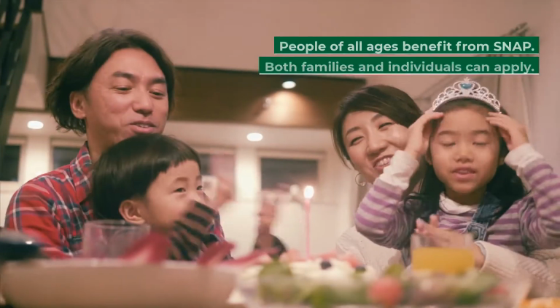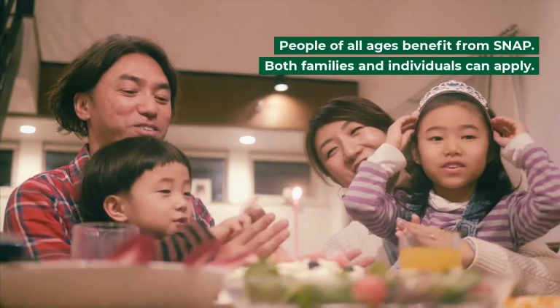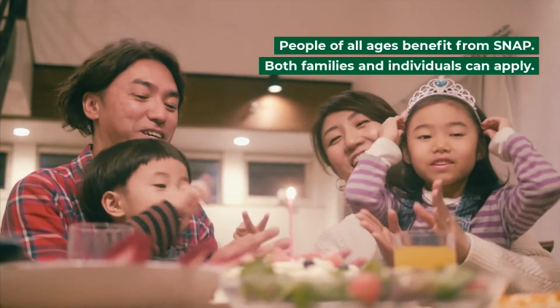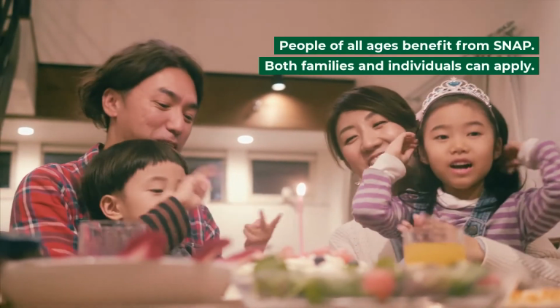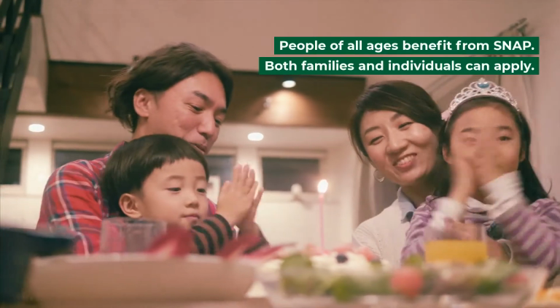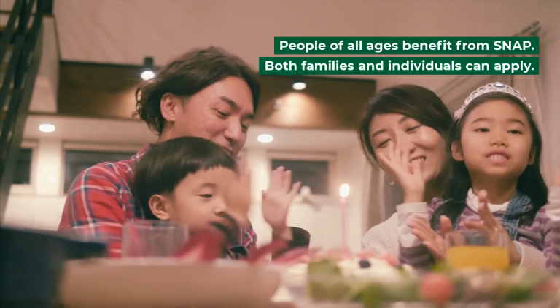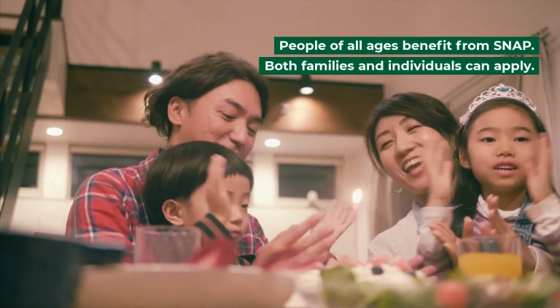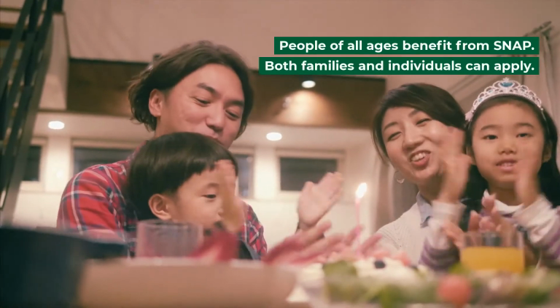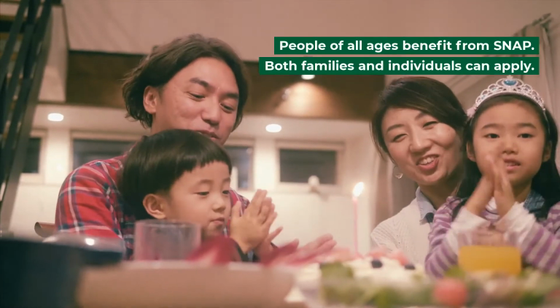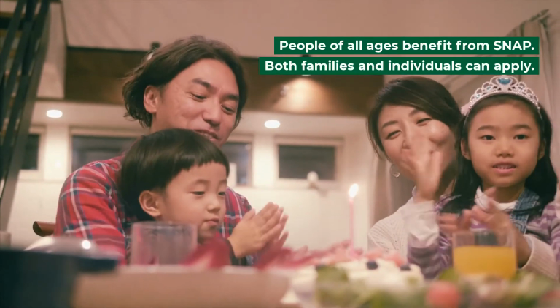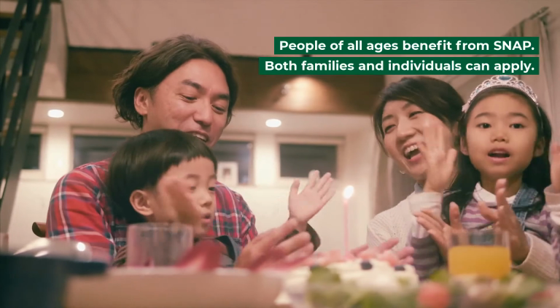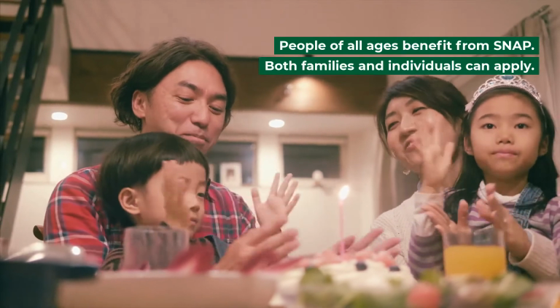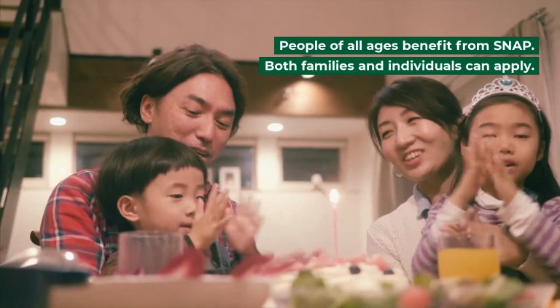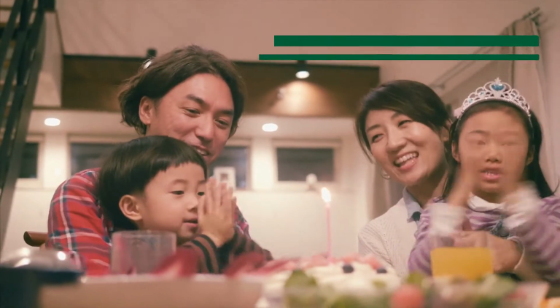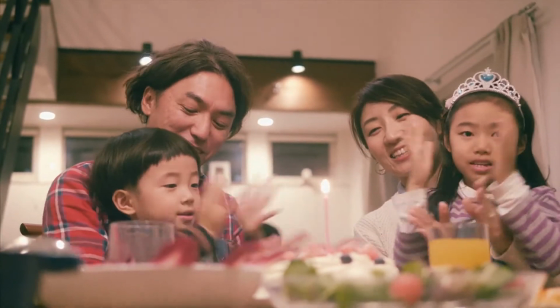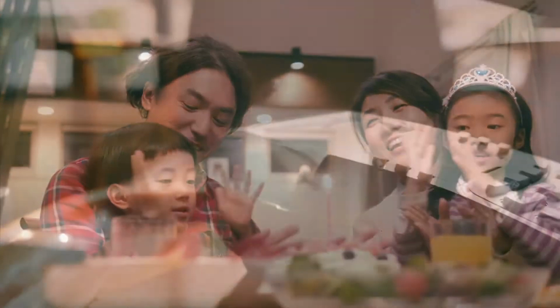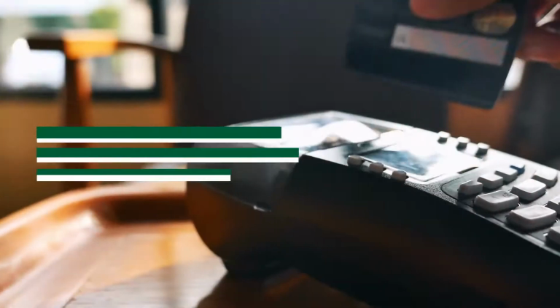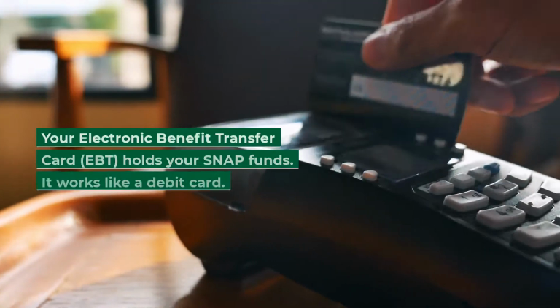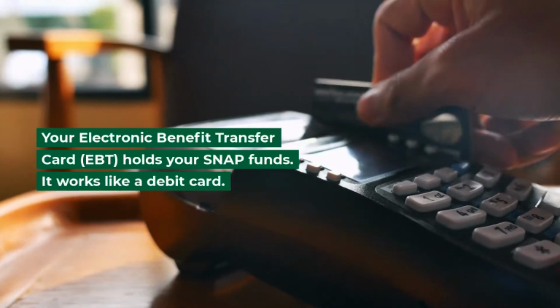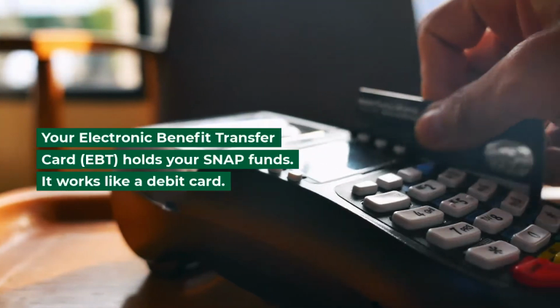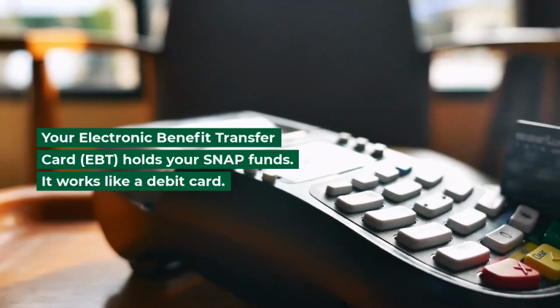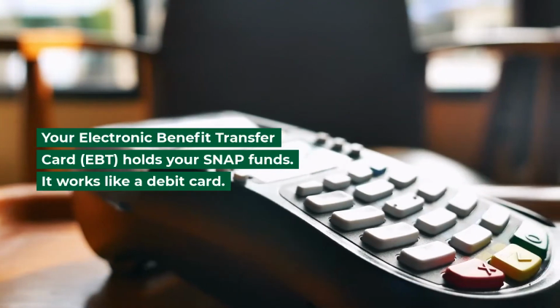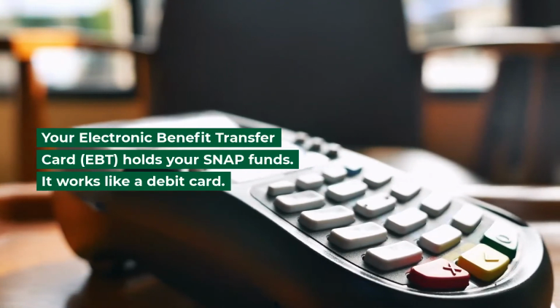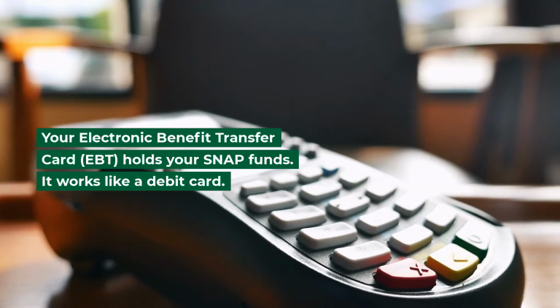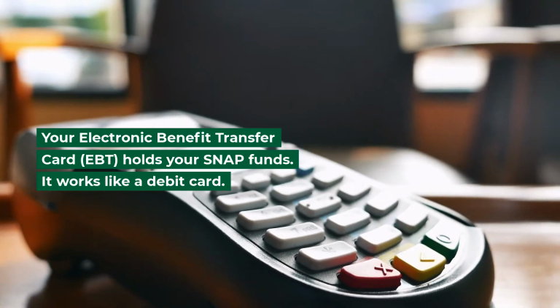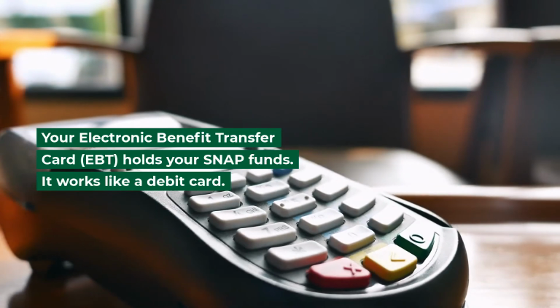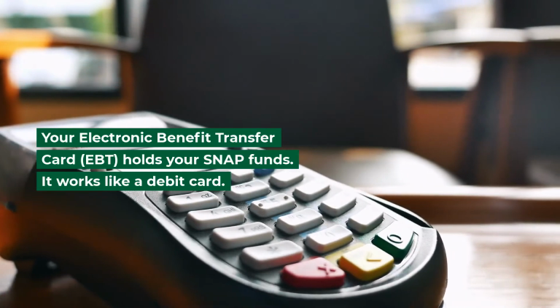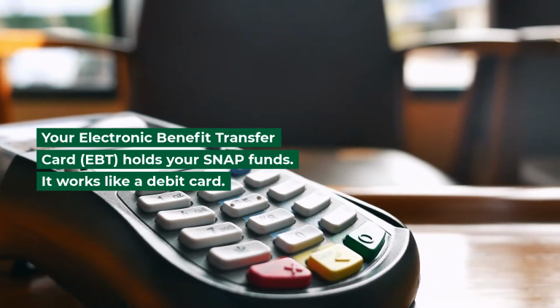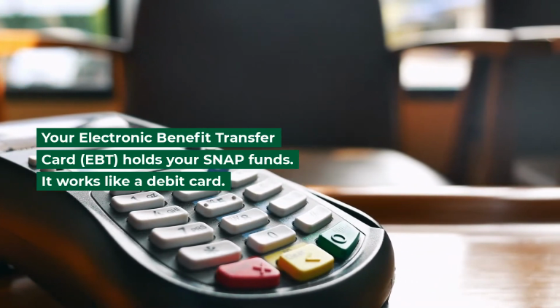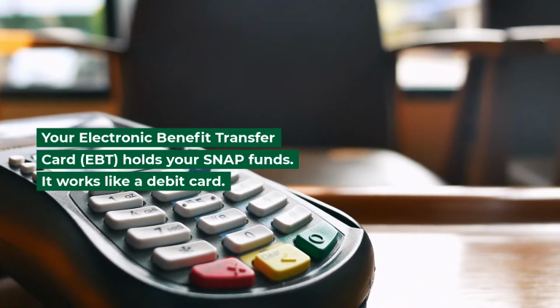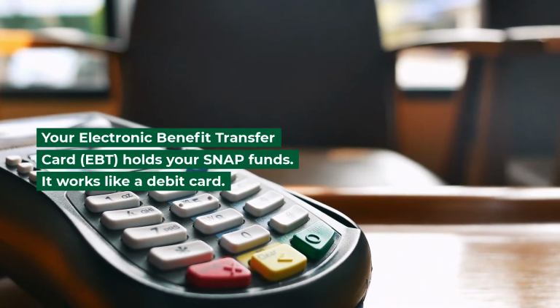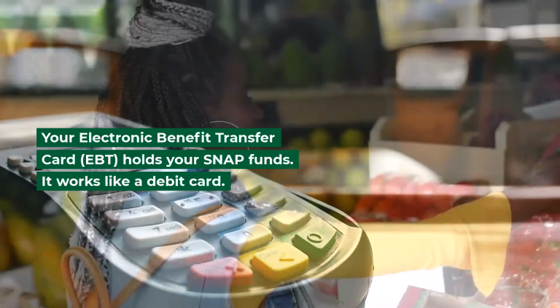People of all ages benefit from SNAP. Both families and individuals can apply. Your EBT, or Electronic Benefit Transfer Card, is used to hold your SNAP funds. It works like a debit card.